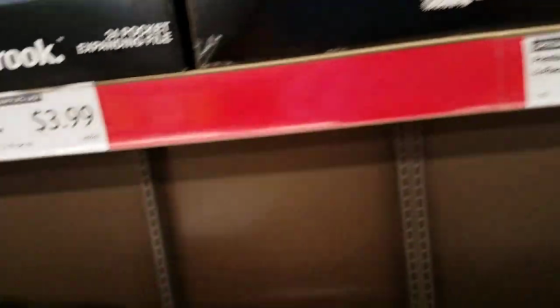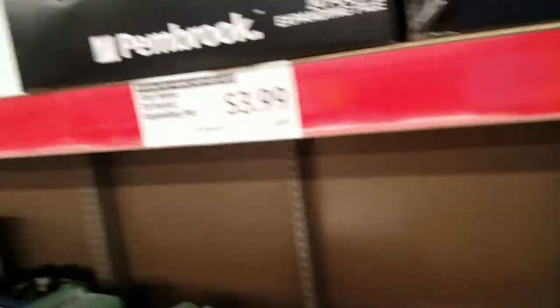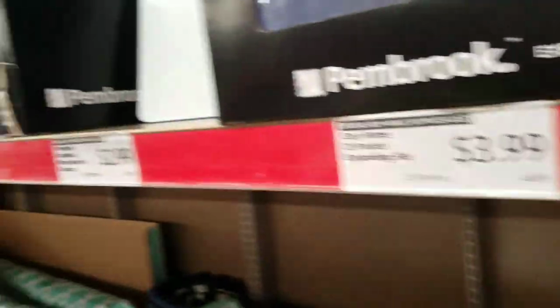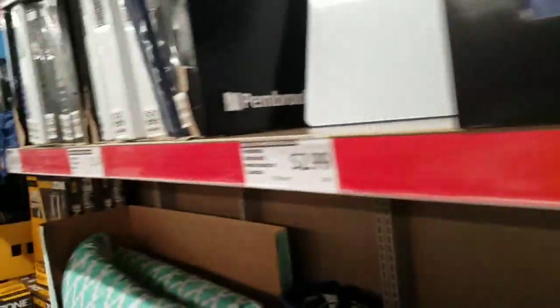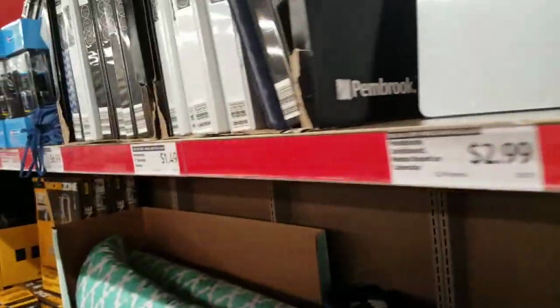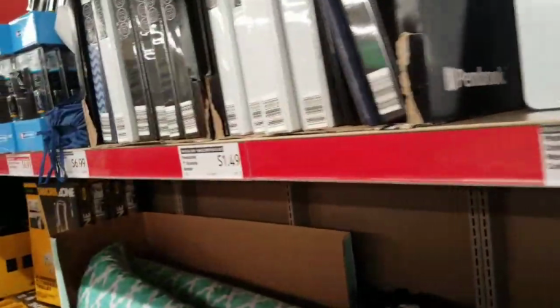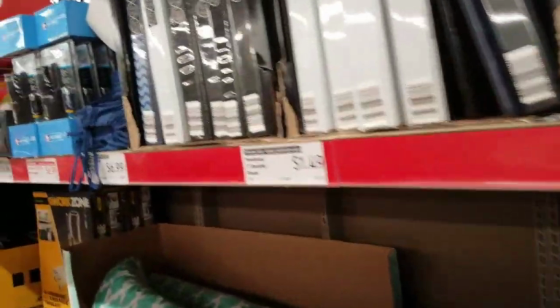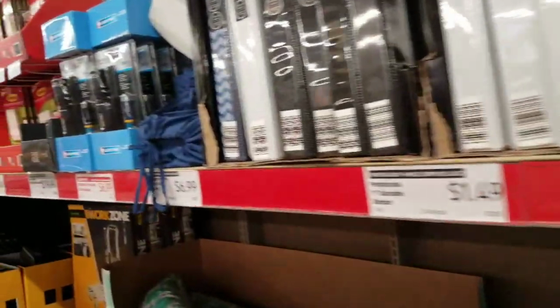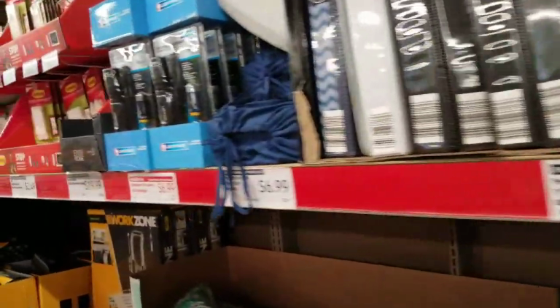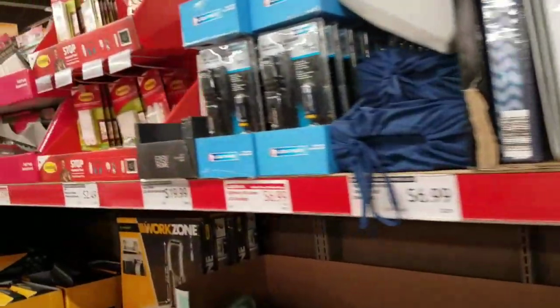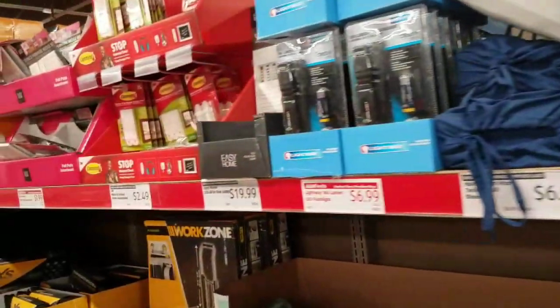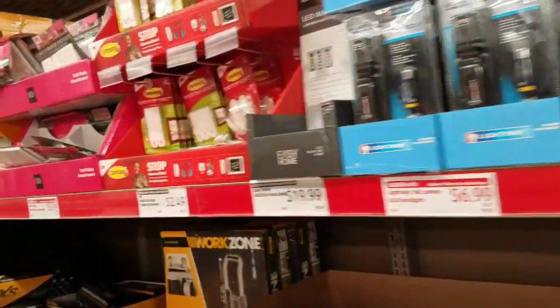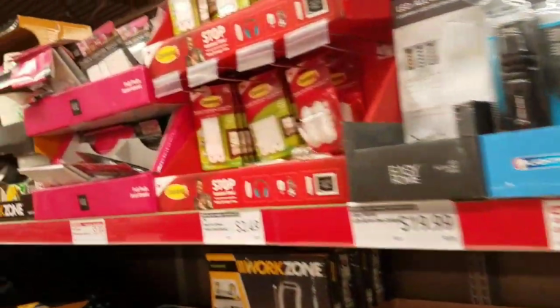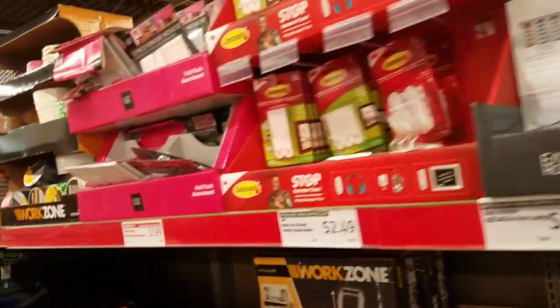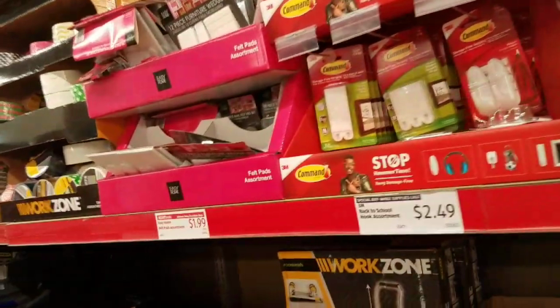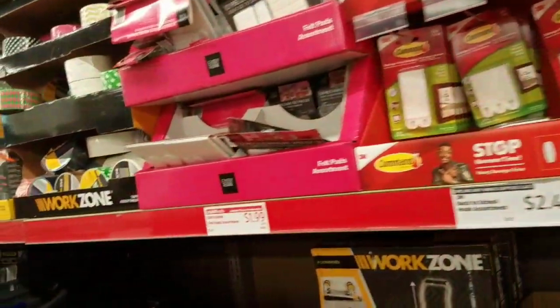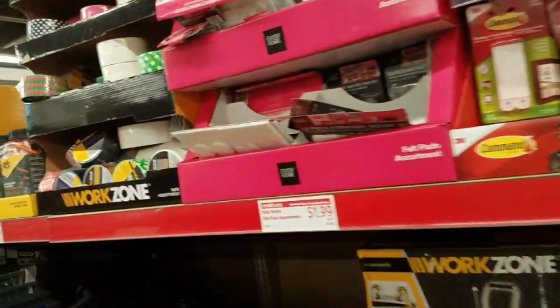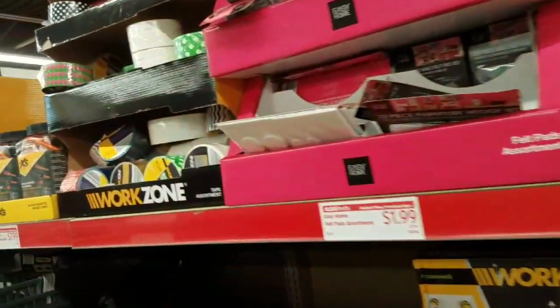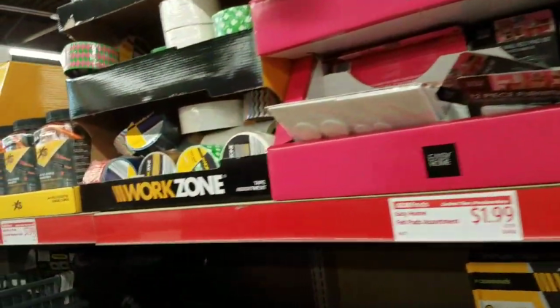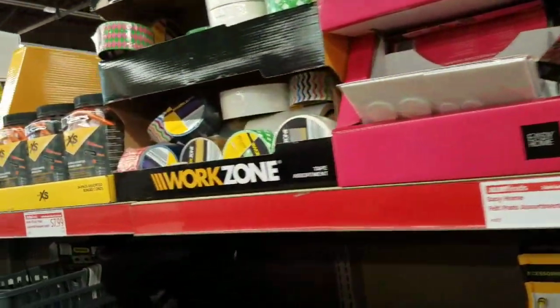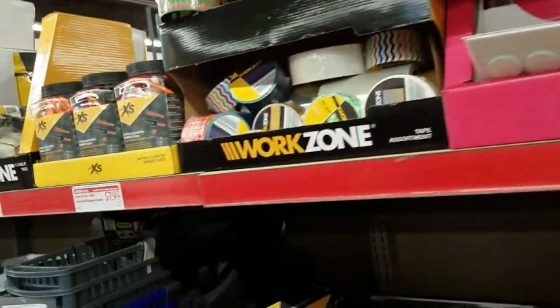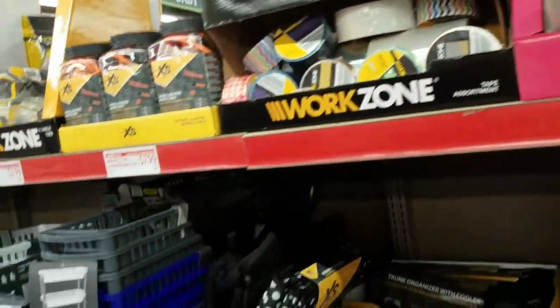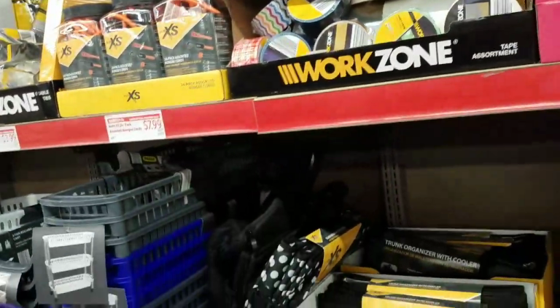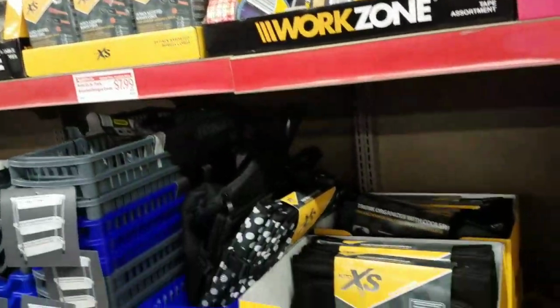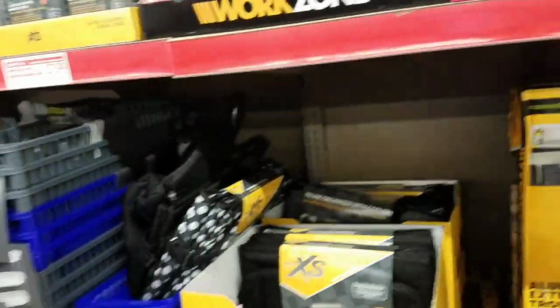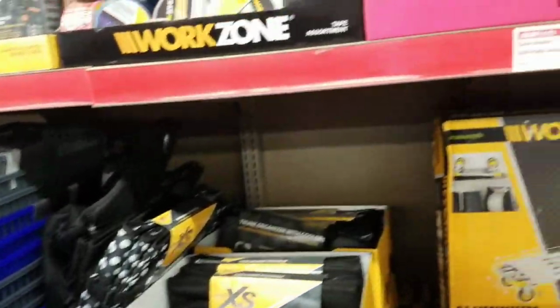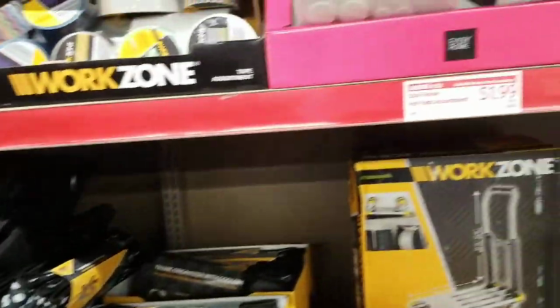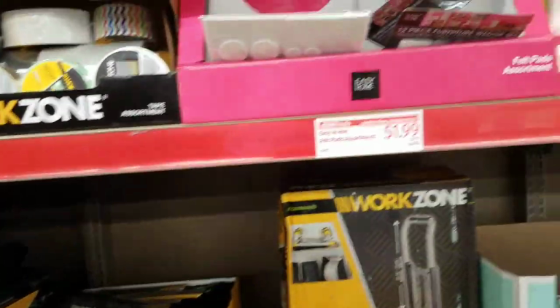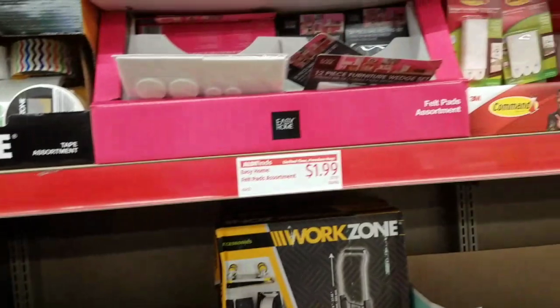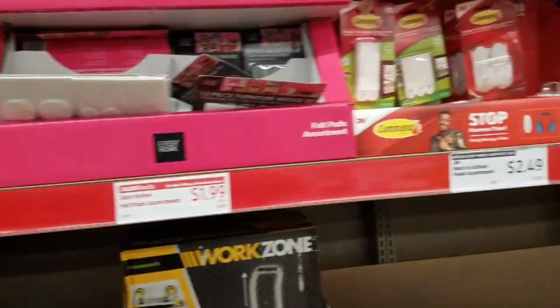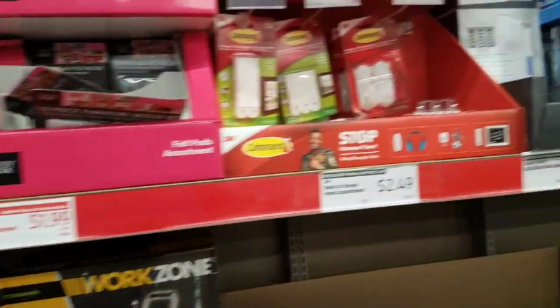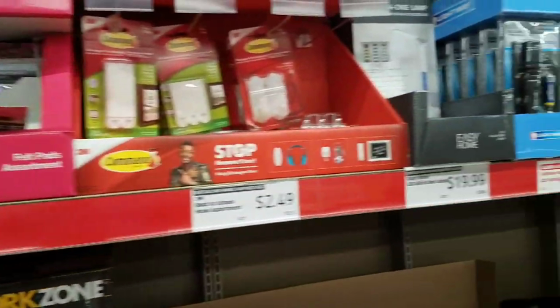They have a bunch of back-to-school stuff, which is cool. I would just be careful — some of the prices are a little high, some of them are perfect, and some you can get a really good deal on.